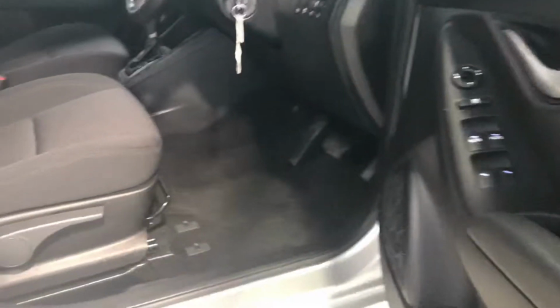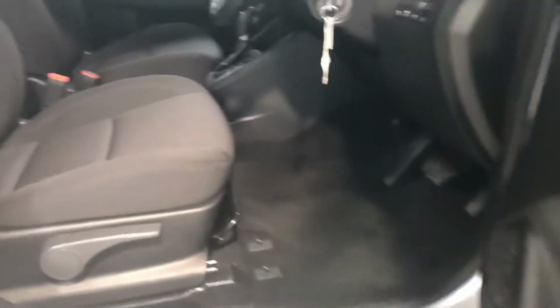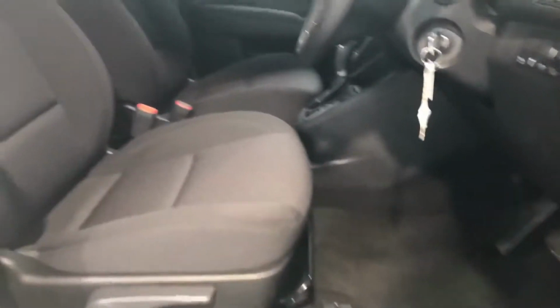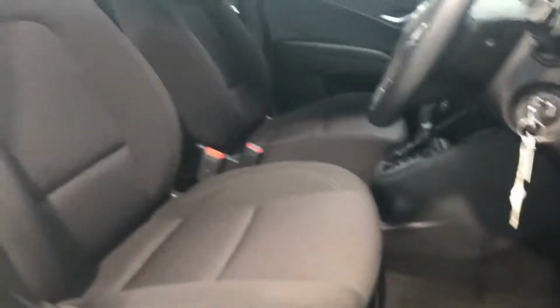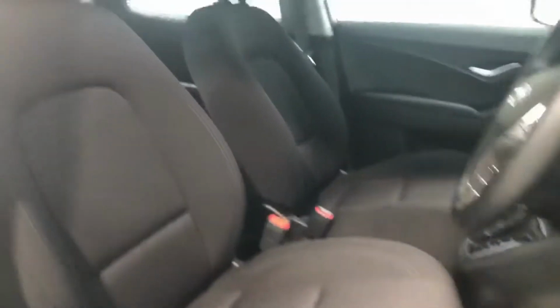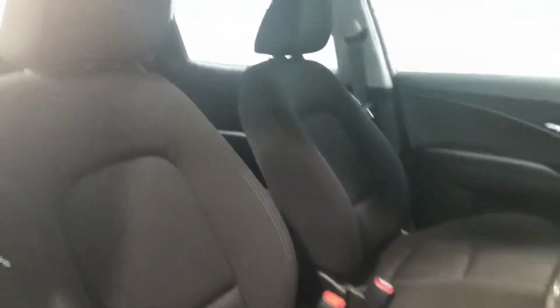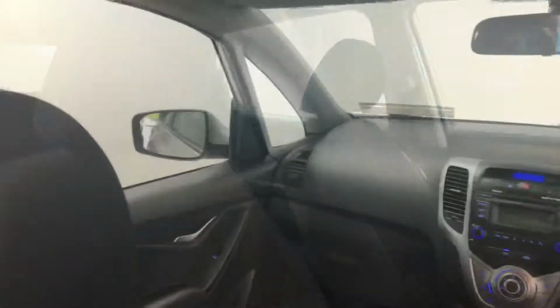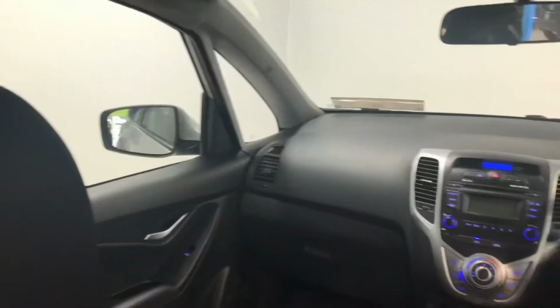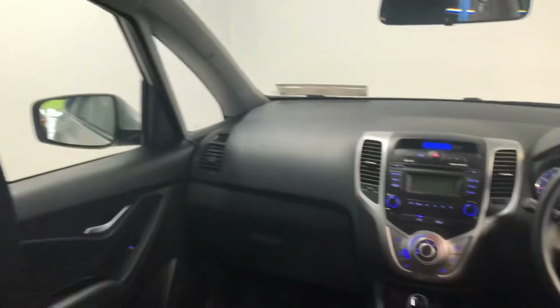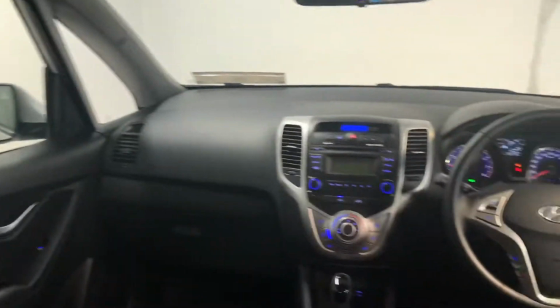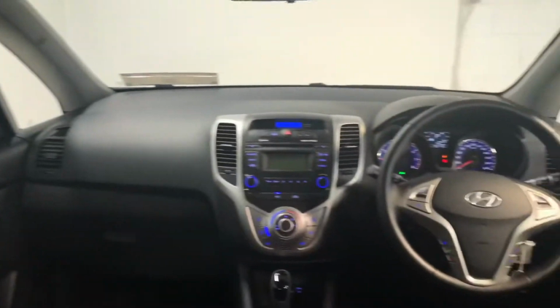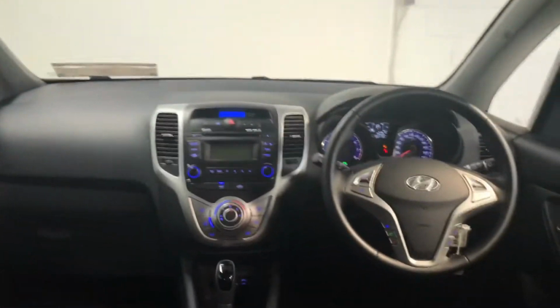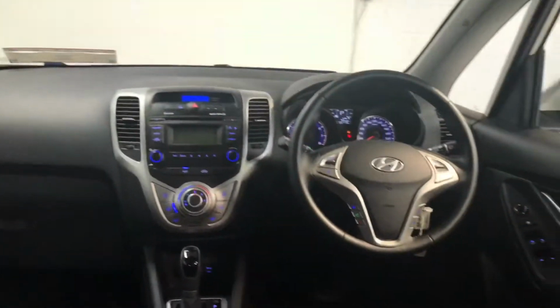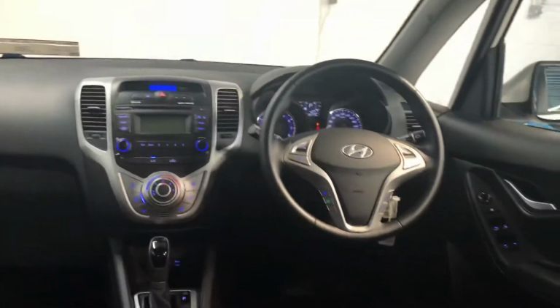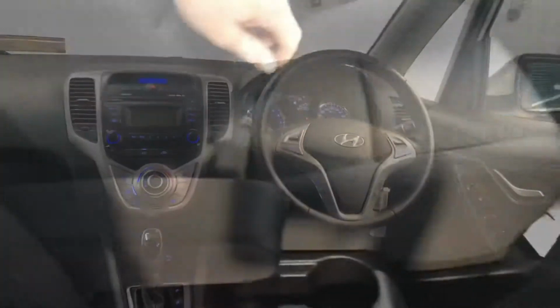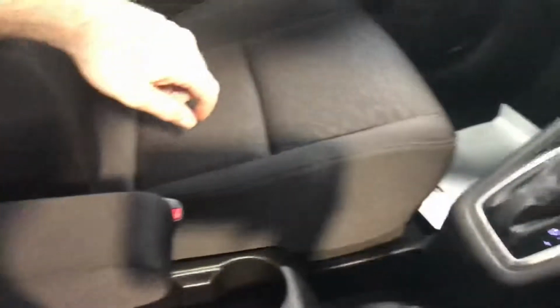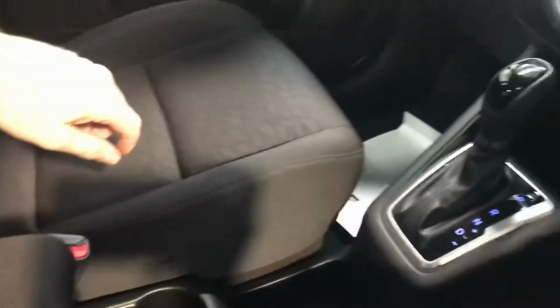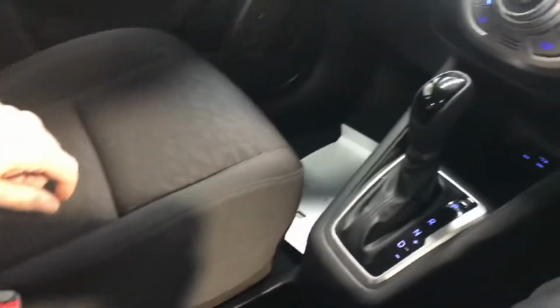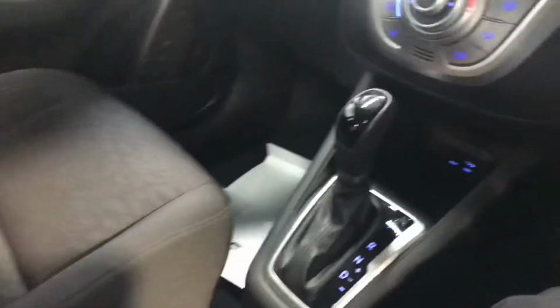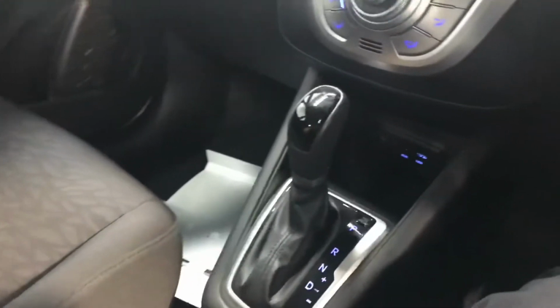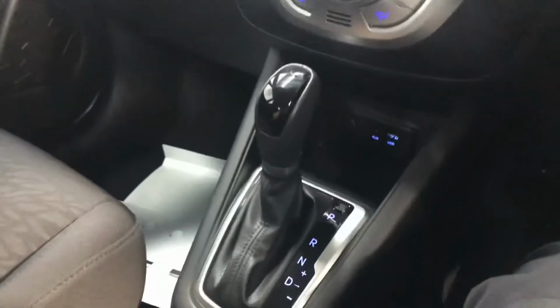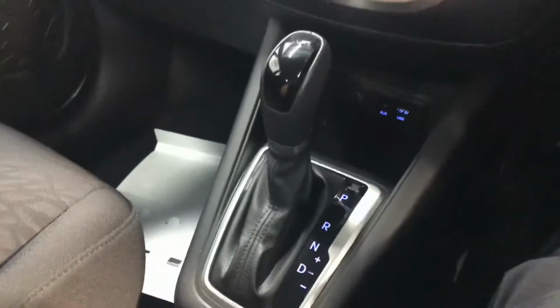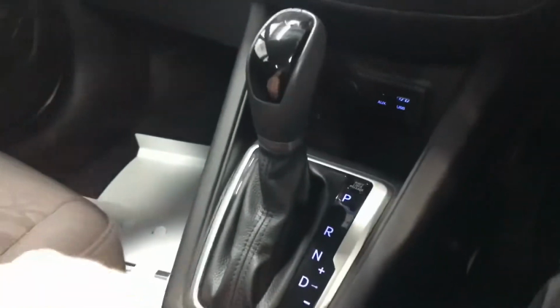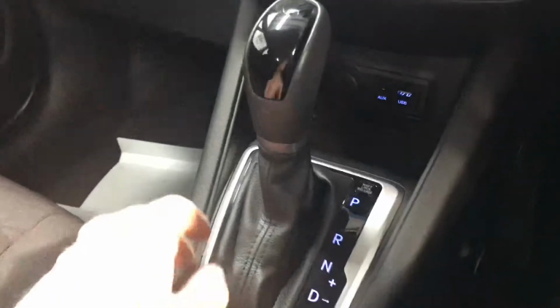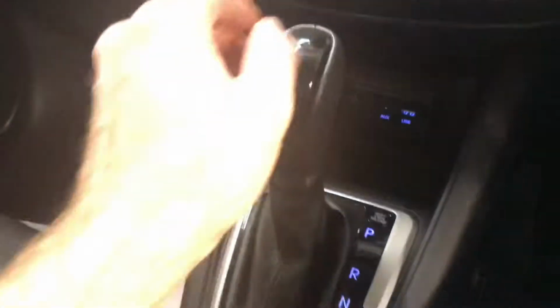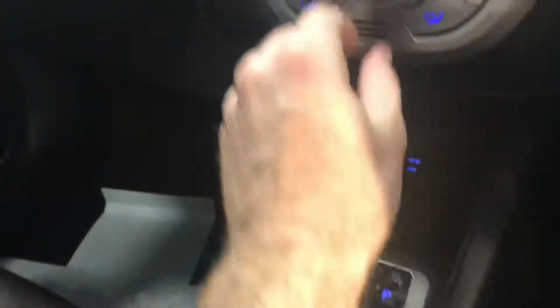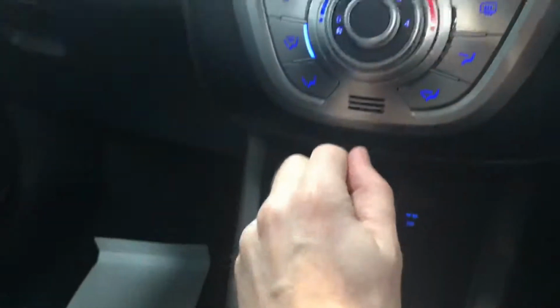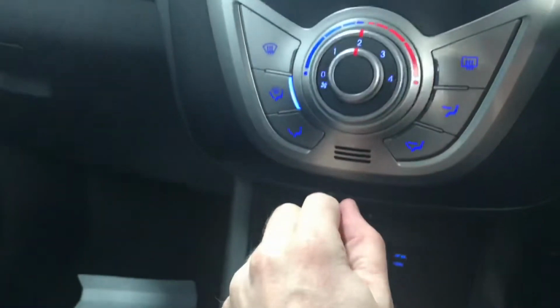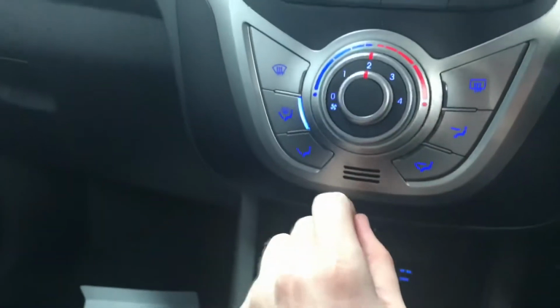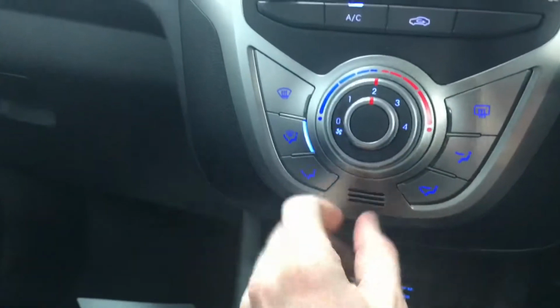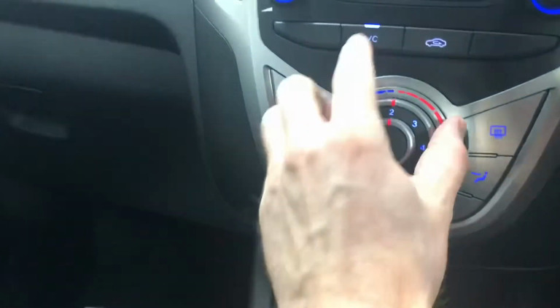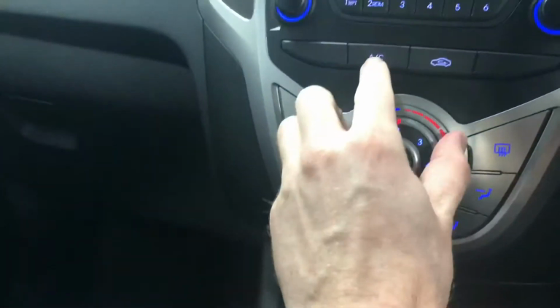There's two isofix points and very comfortable cloth bucket seats up front. This car has the 1.6 litre petrol engine, it's an automatic, and it has USB ports for your smartphone.